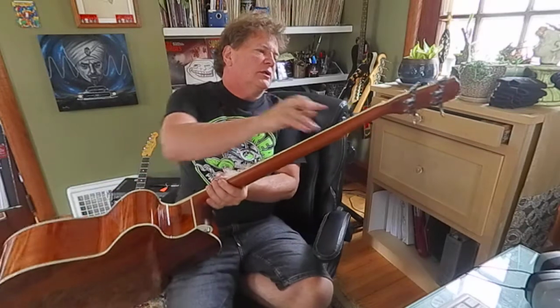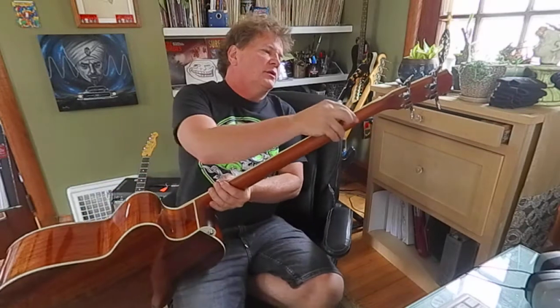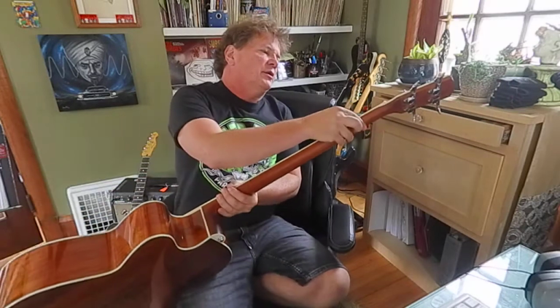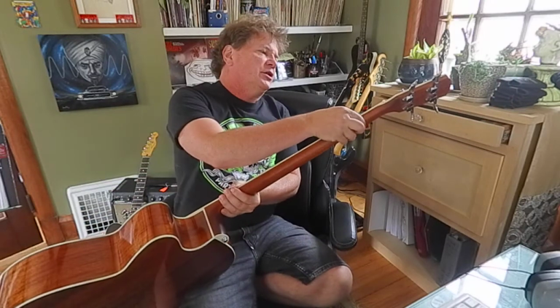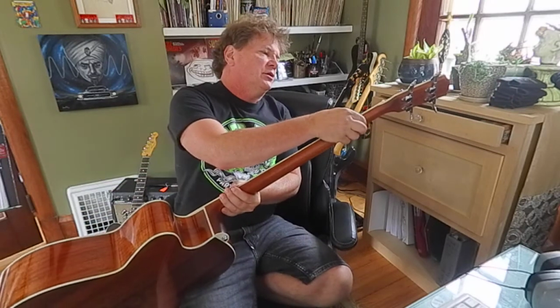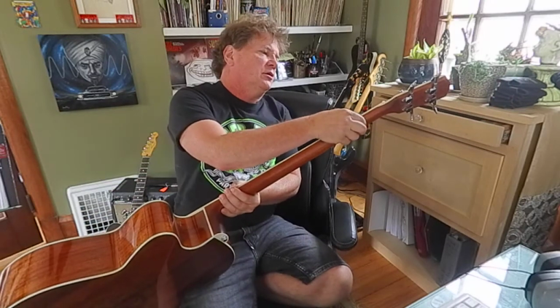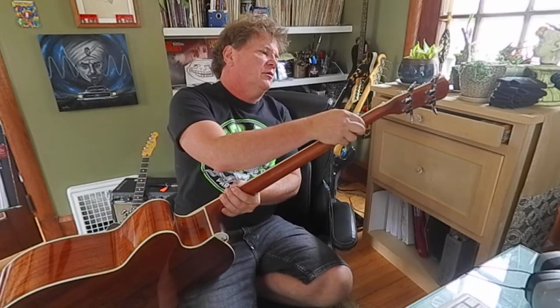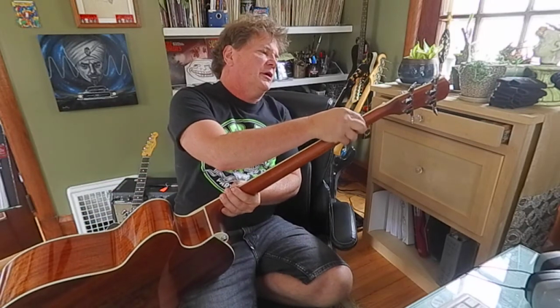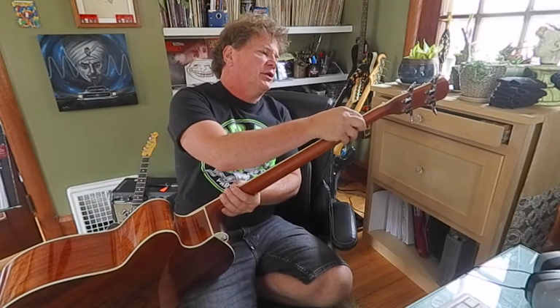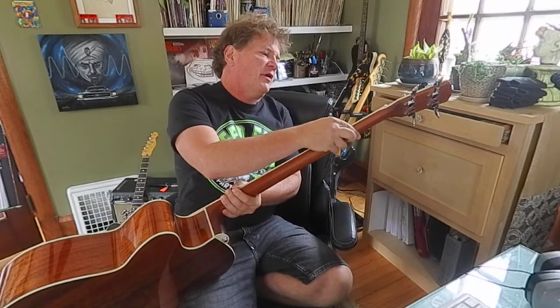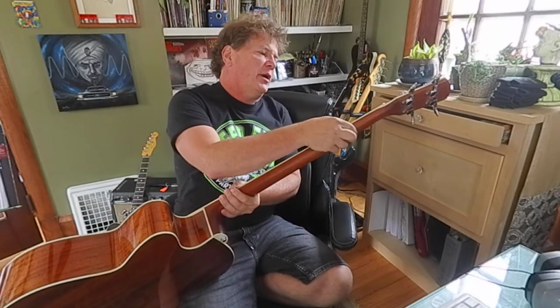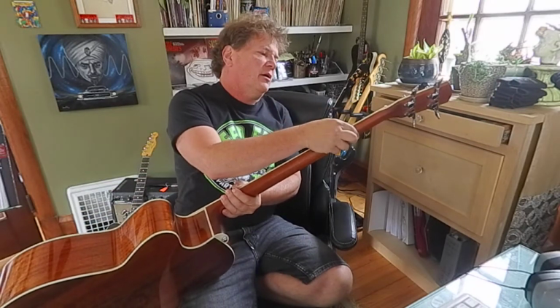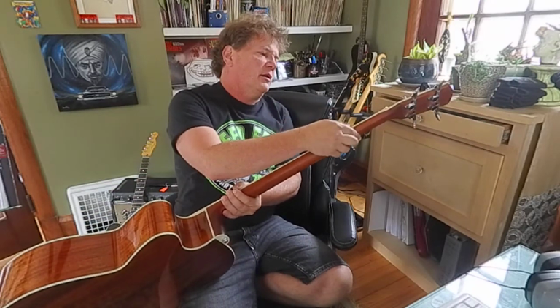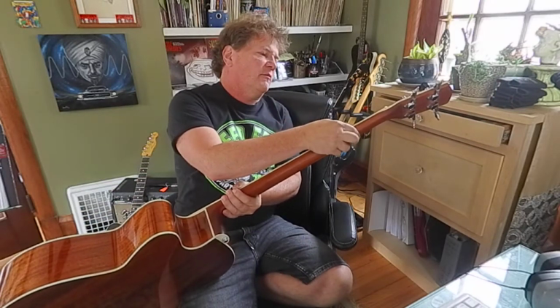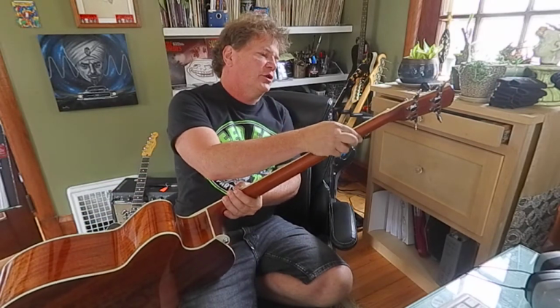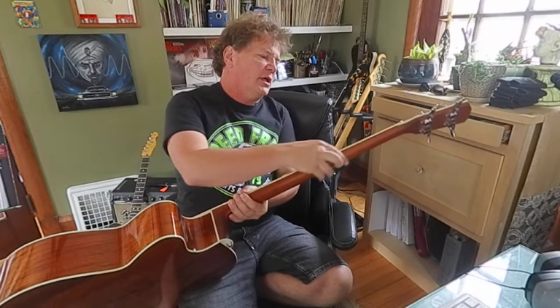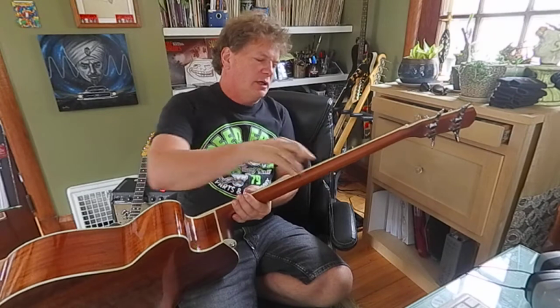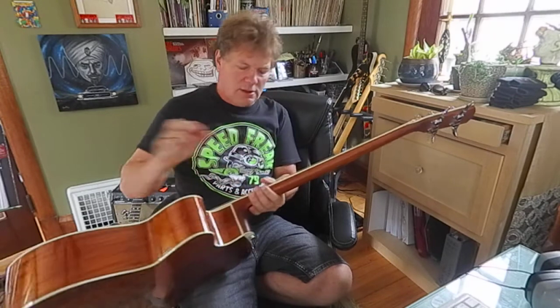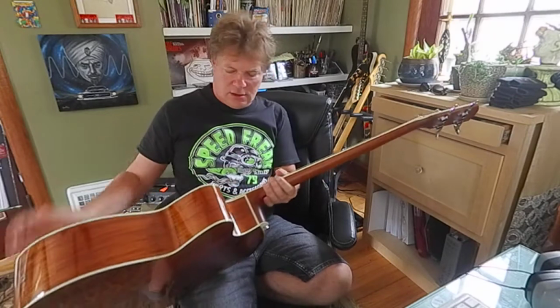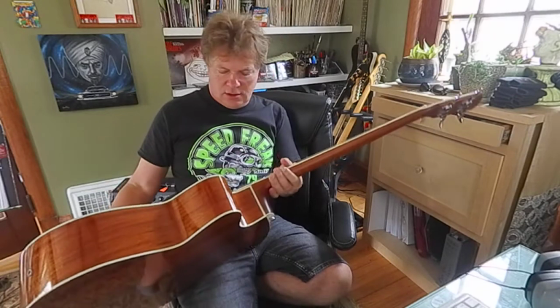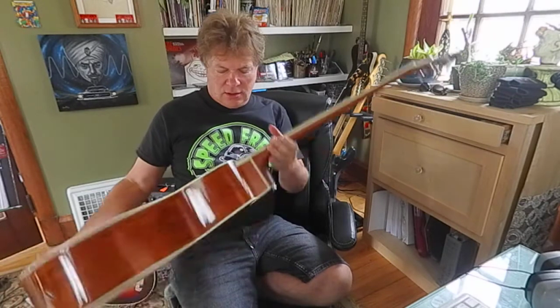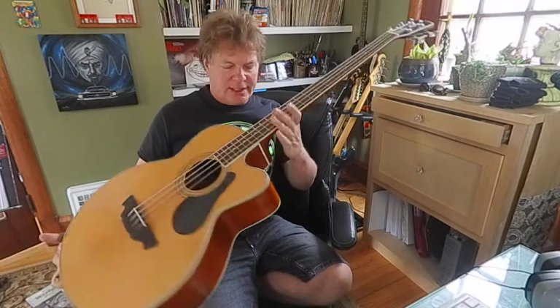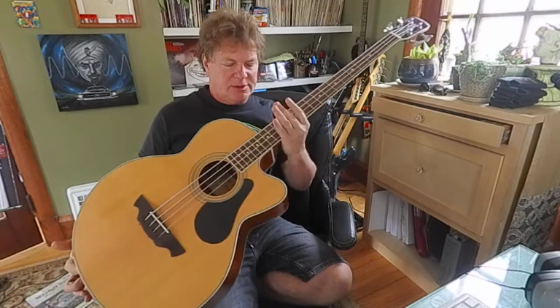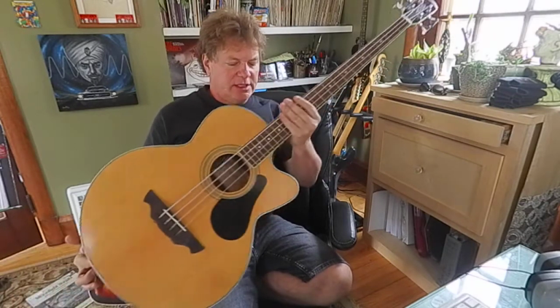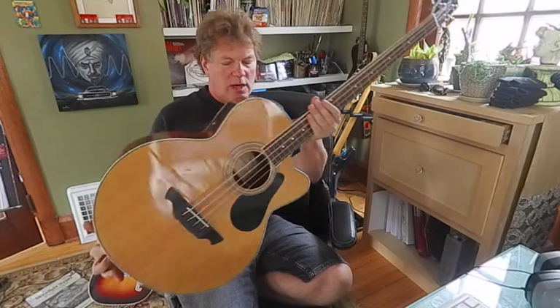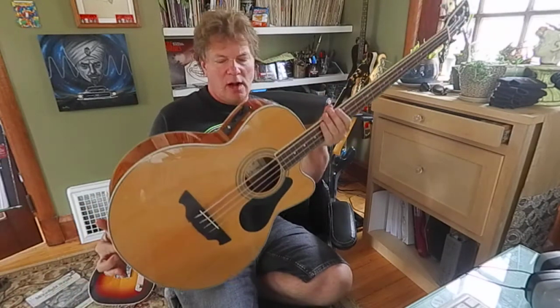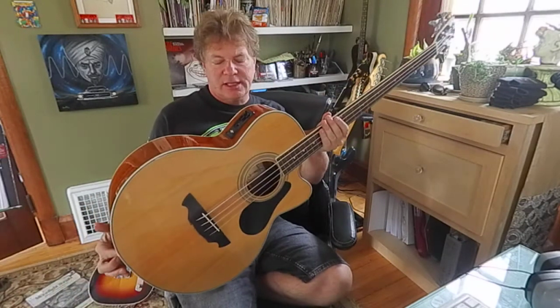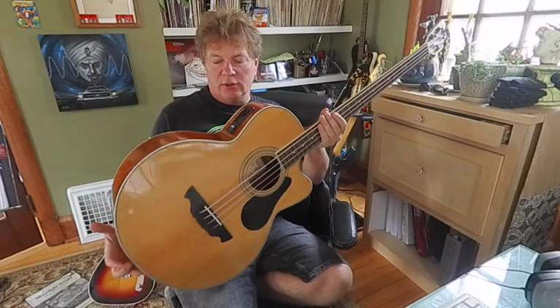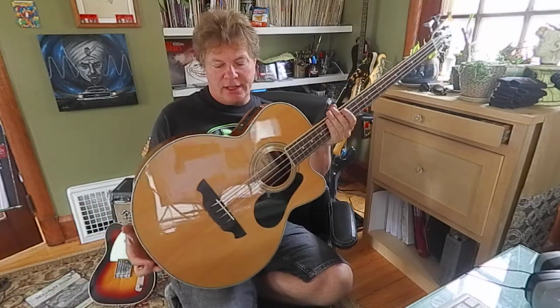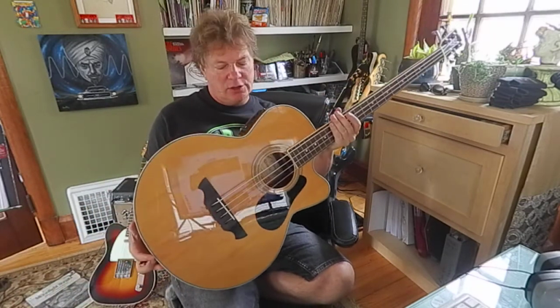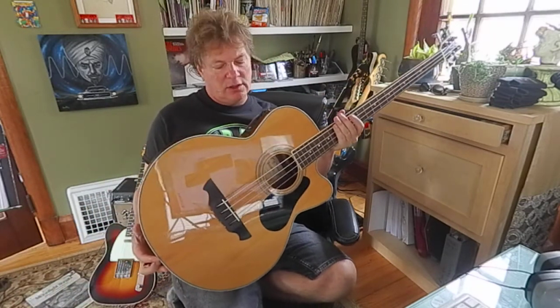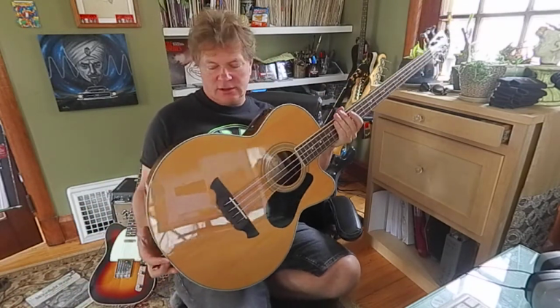Doesn't really show much fret wear — virtually none. Looks like it's been sitting quite a while. It's got a really nice hard shell case.